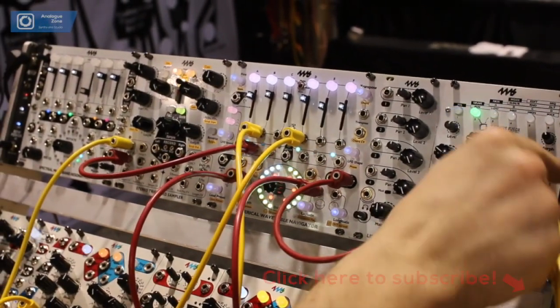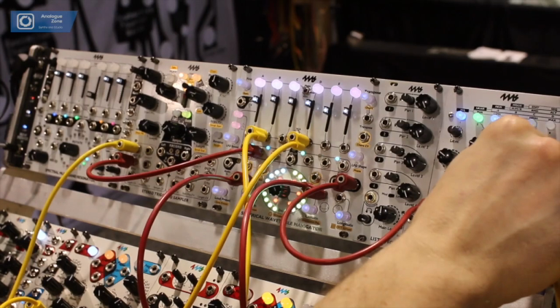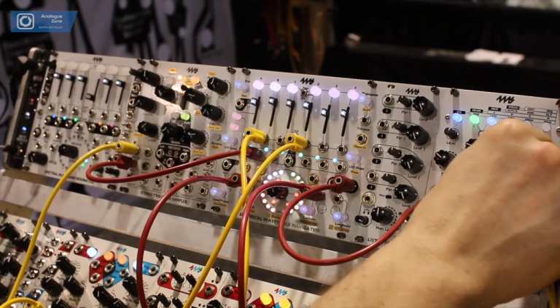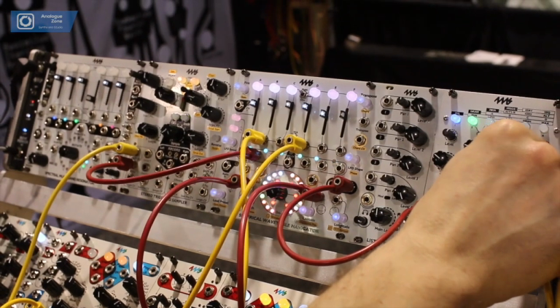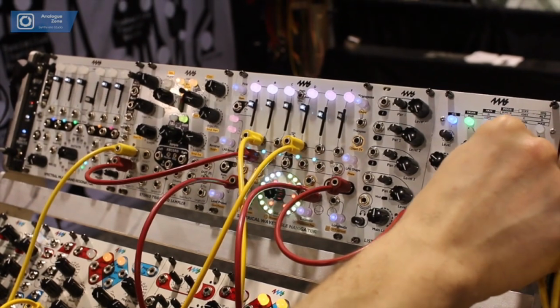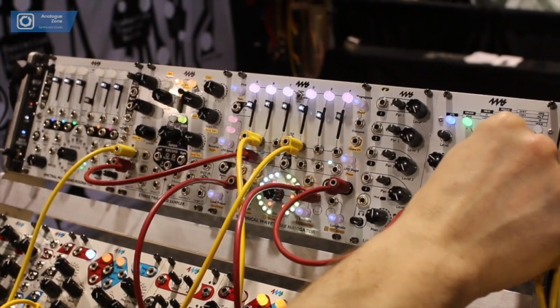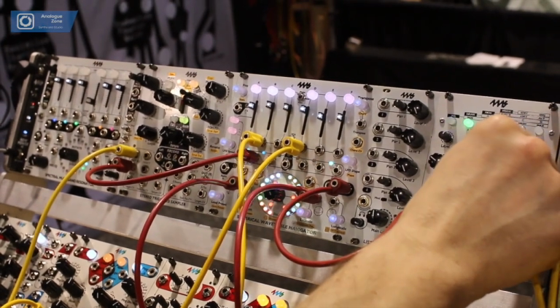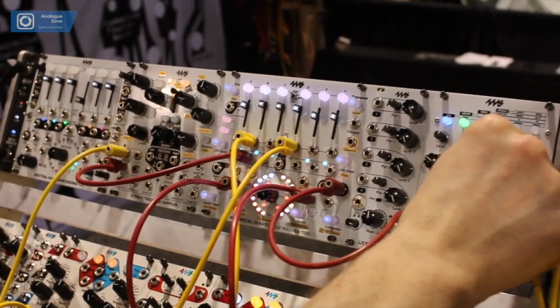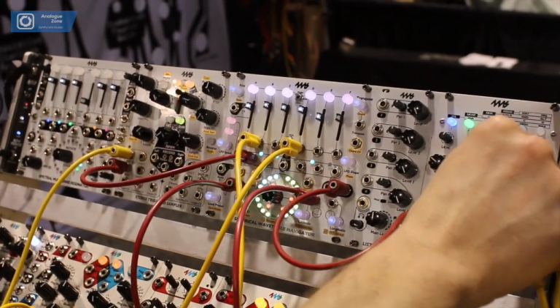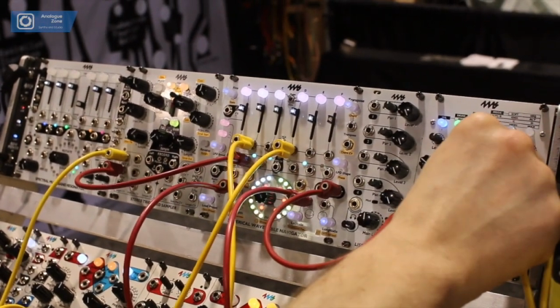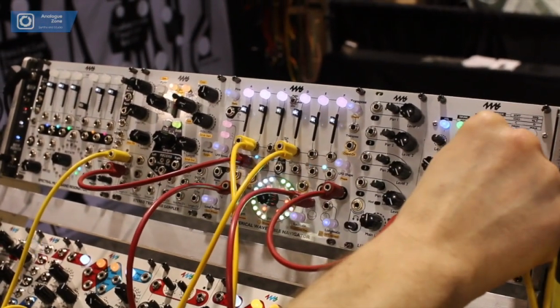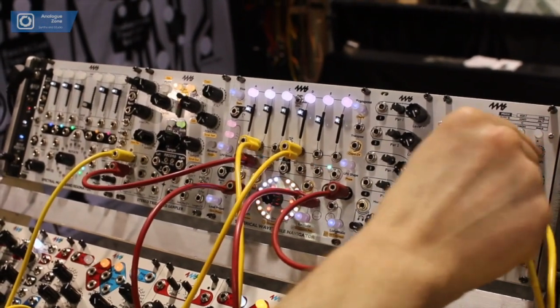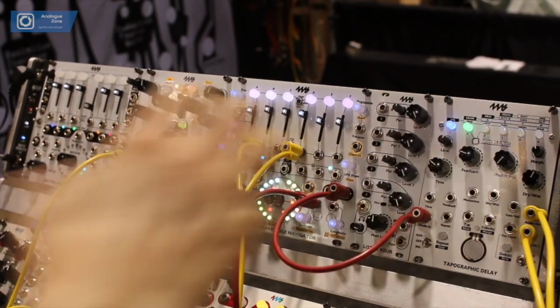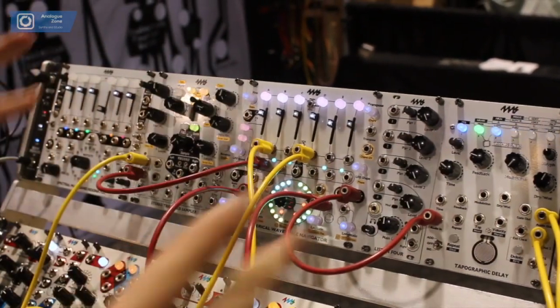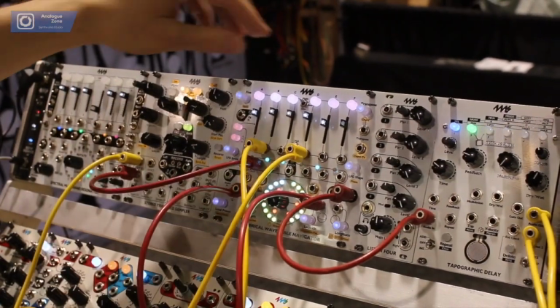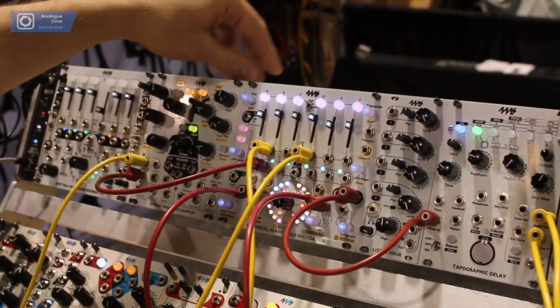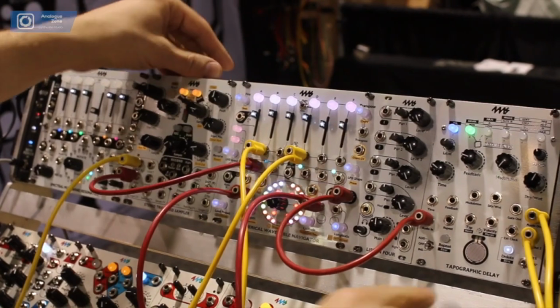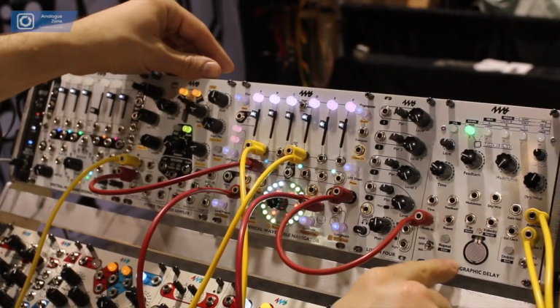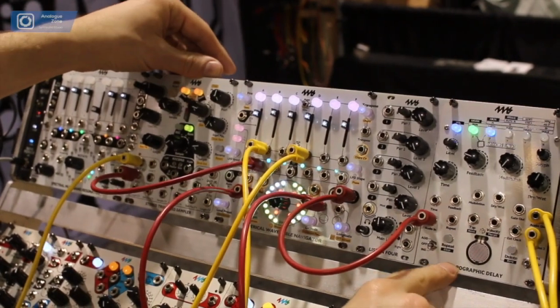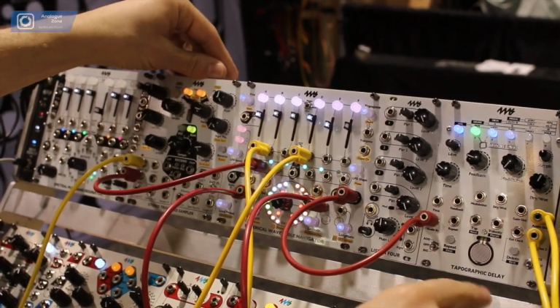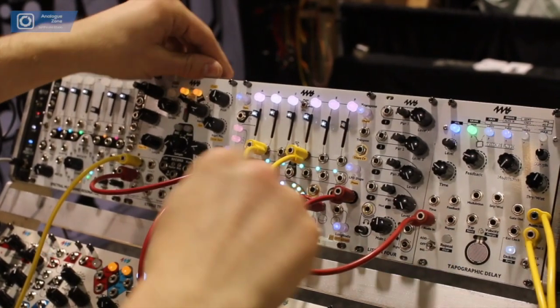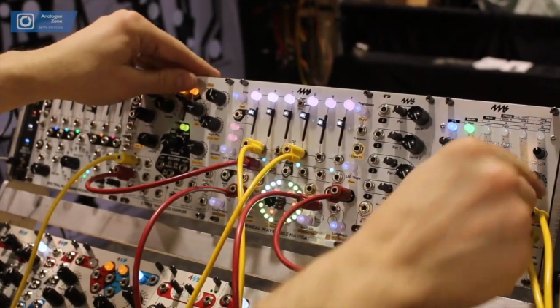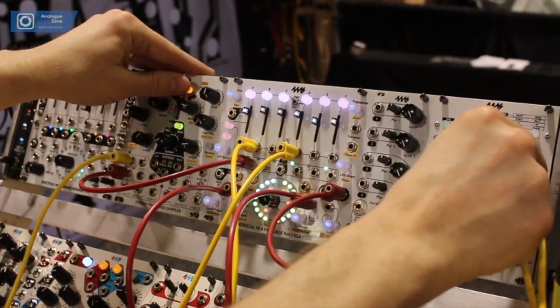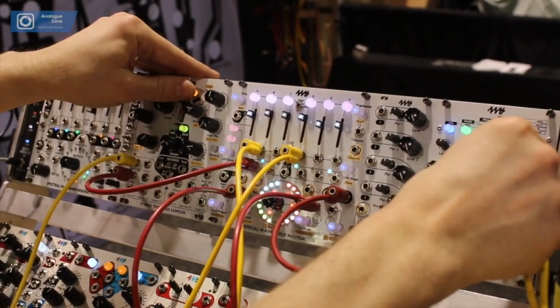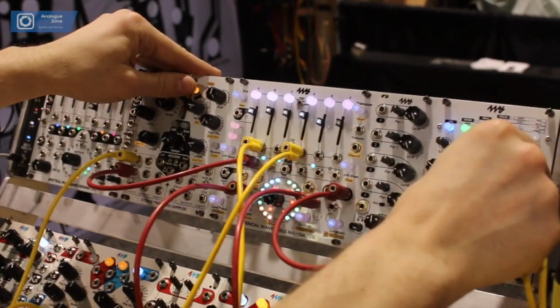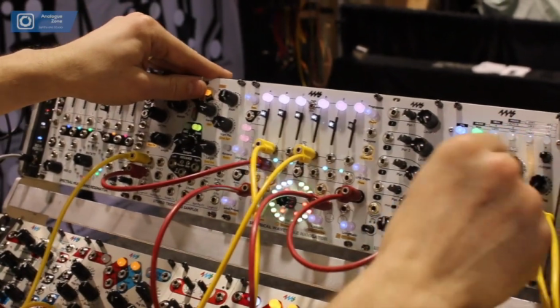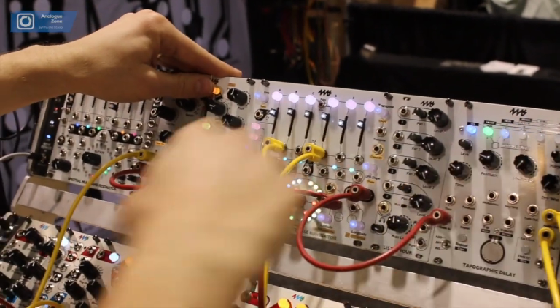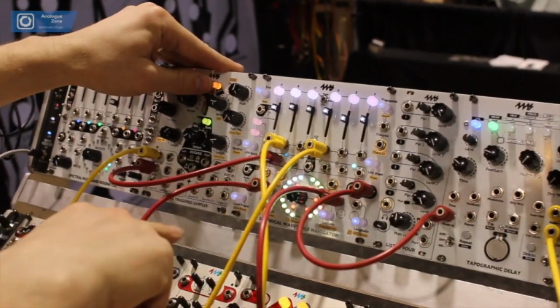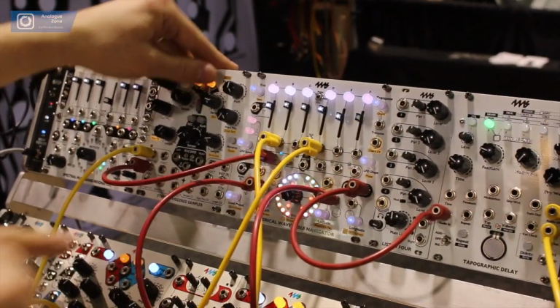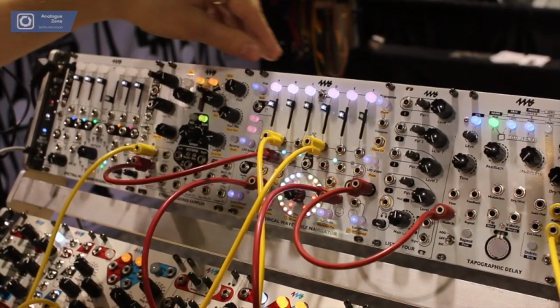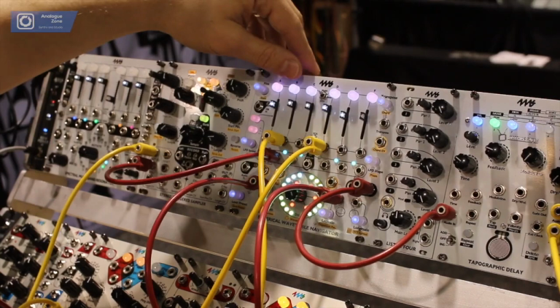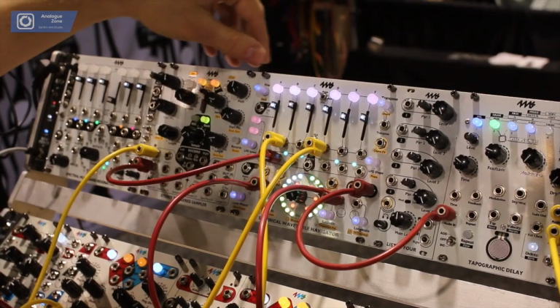There's a little bit of a reverb-y, multi-tap room effect coming off from the Tapographic, but heard dry, you hear the Spherical Wavetable Navigator like this.